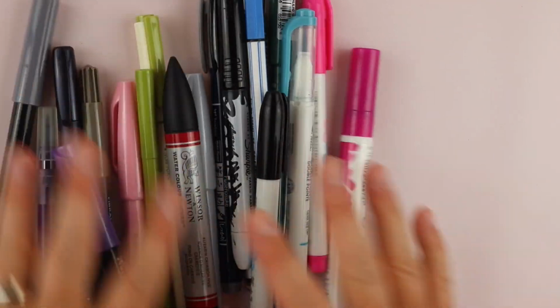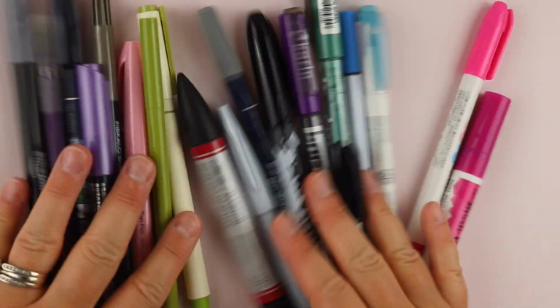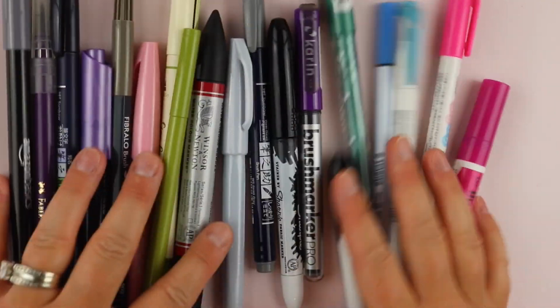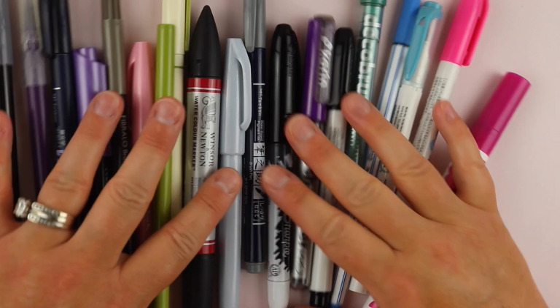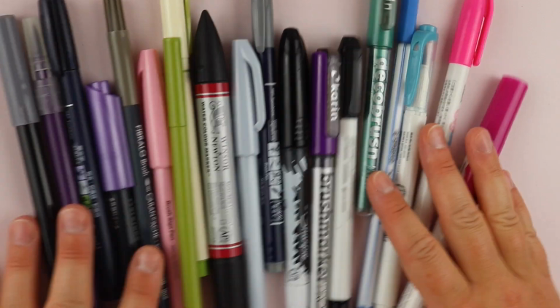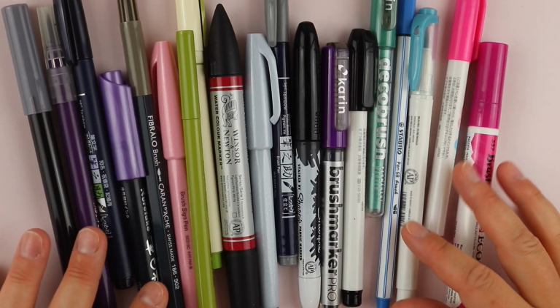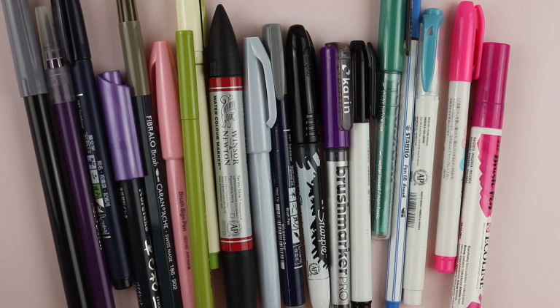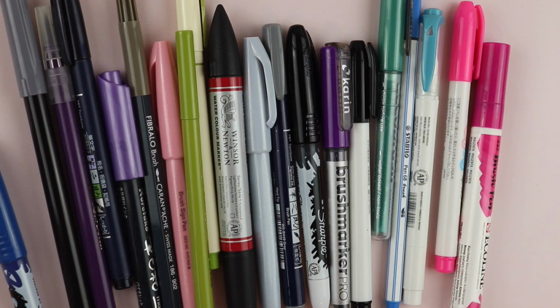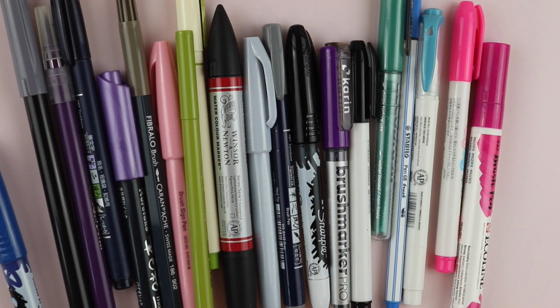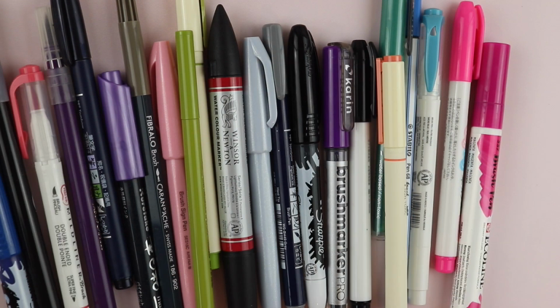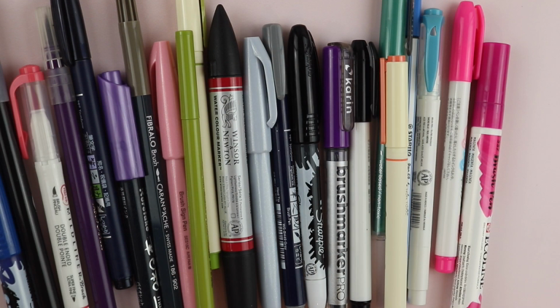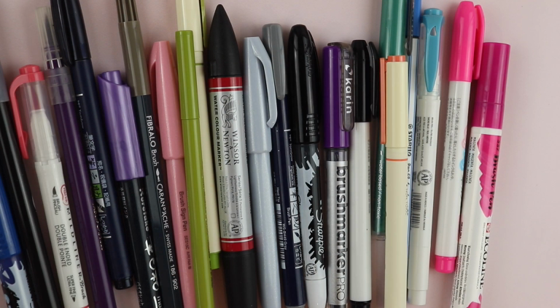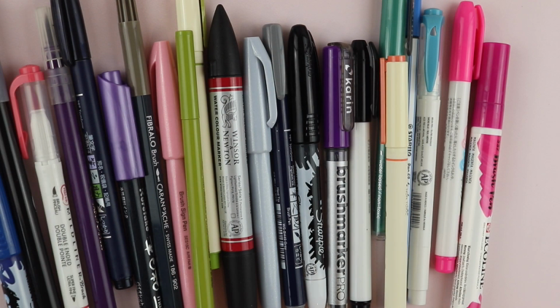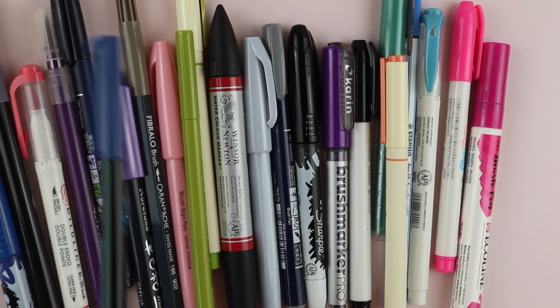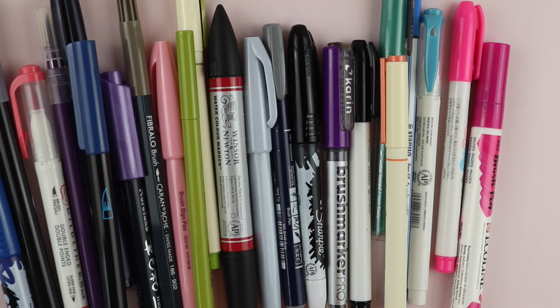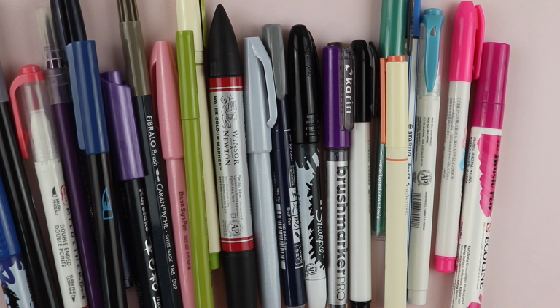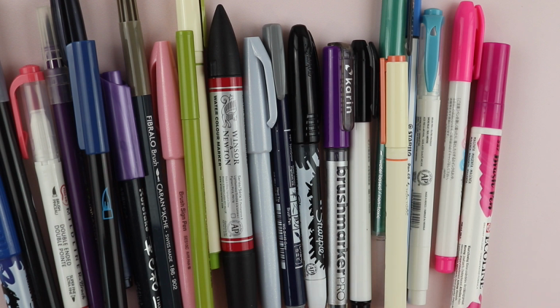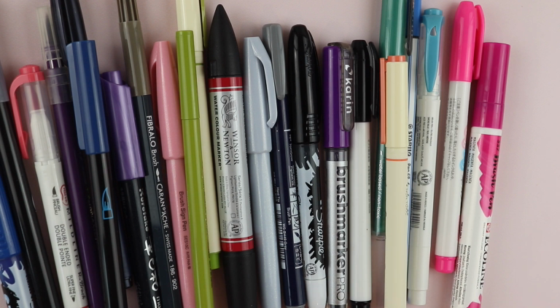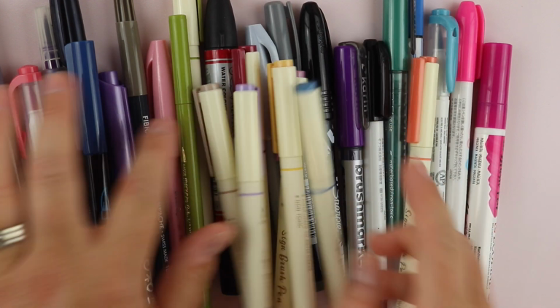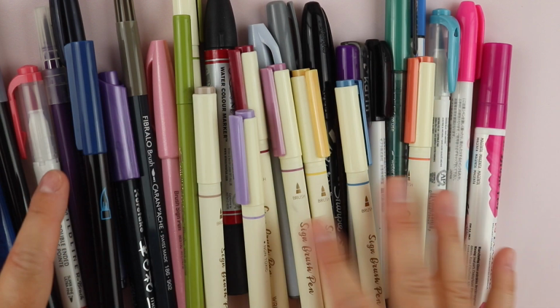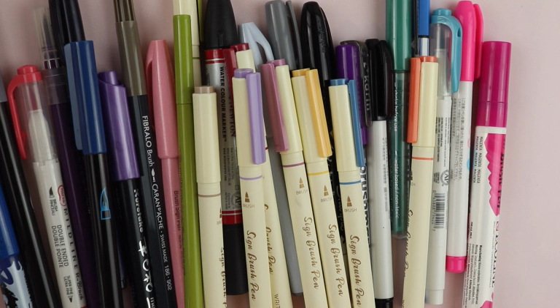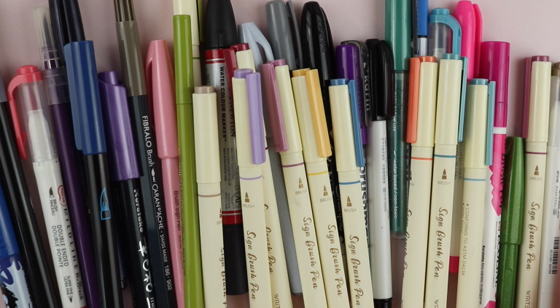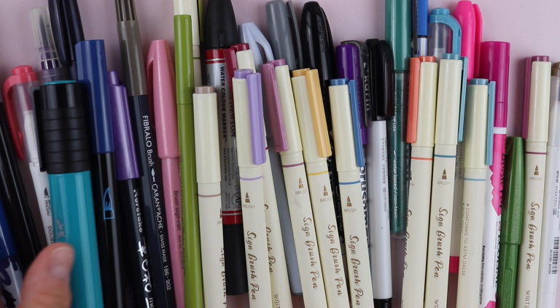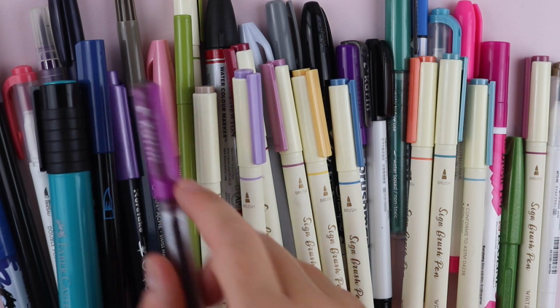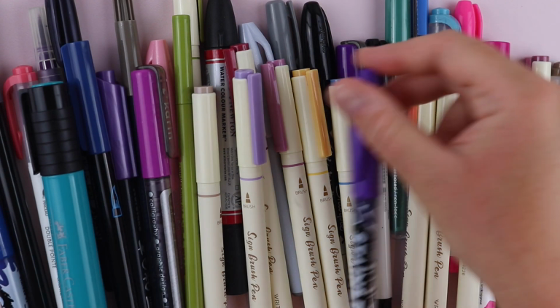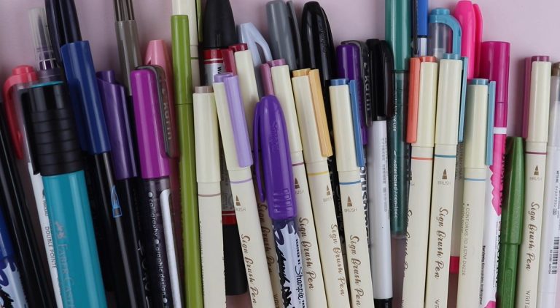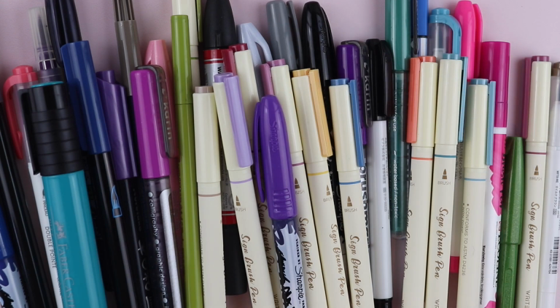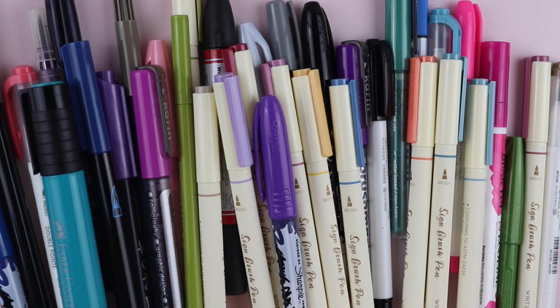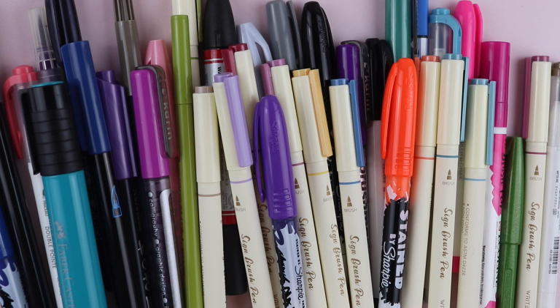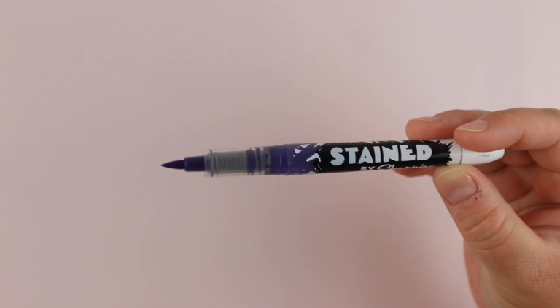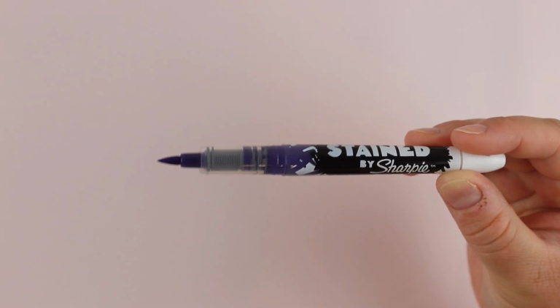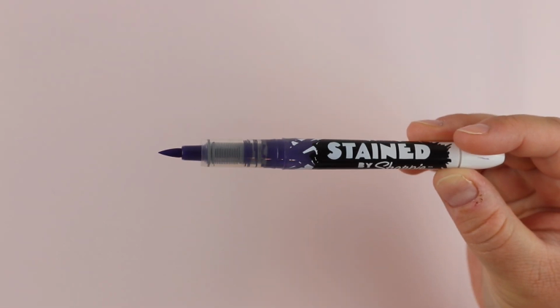I happen to have about a bazillion brush pens — maybe not quite that many, but I do have a lot. I've gotten a bunch of them out to share with you, and I'm also going to tell you which ones I think are best for certain lettering scenarios. Let's start with comparing a couple of different sizes so you can see exactly what I'm talking about.